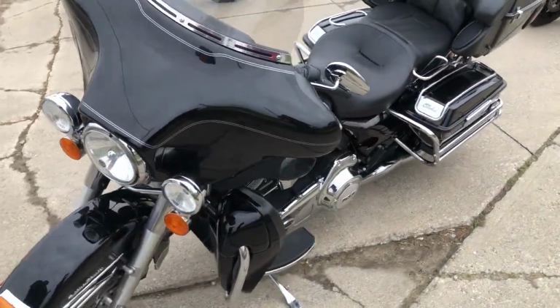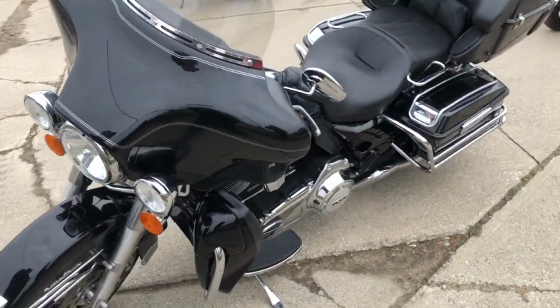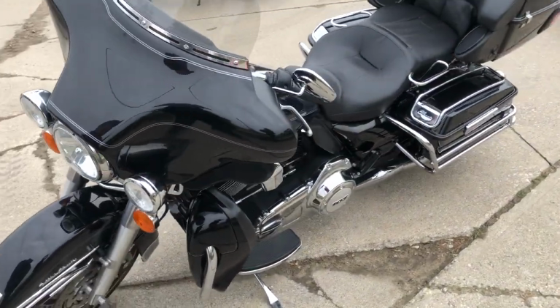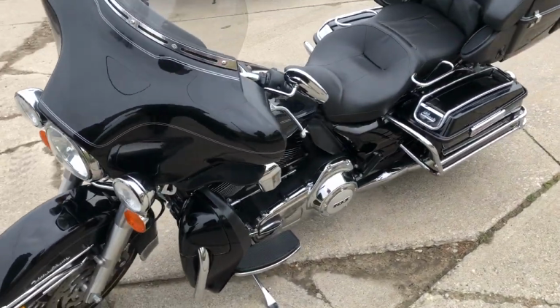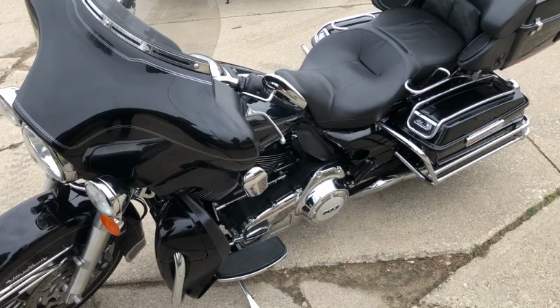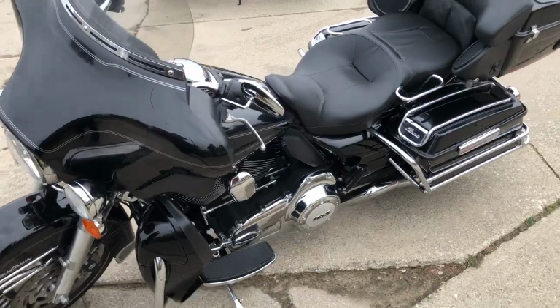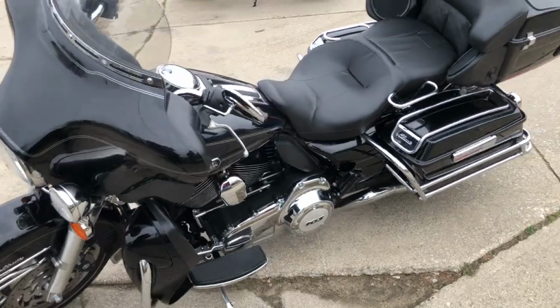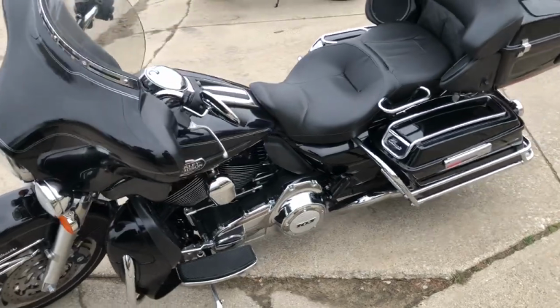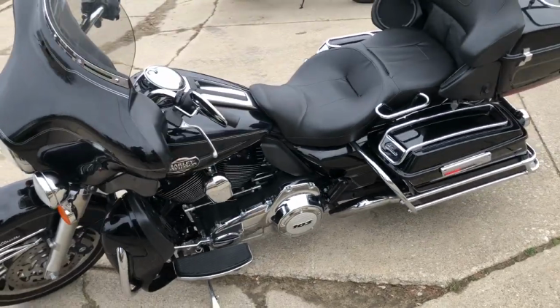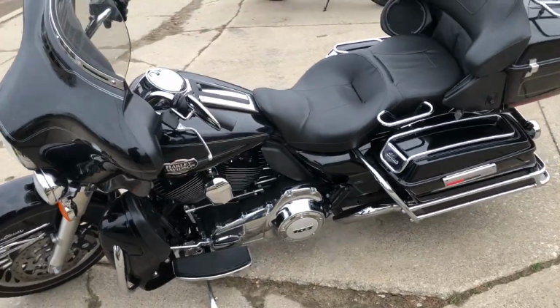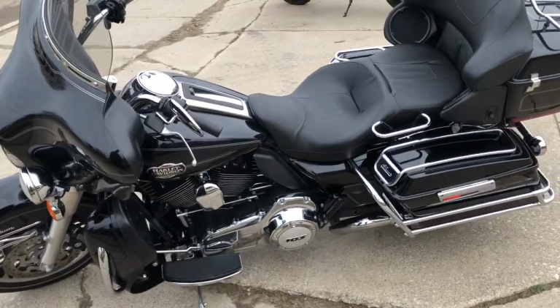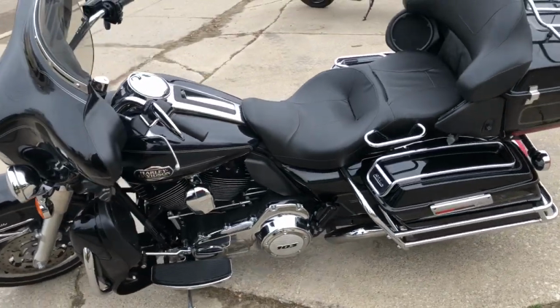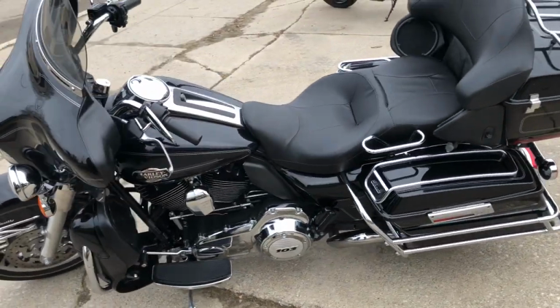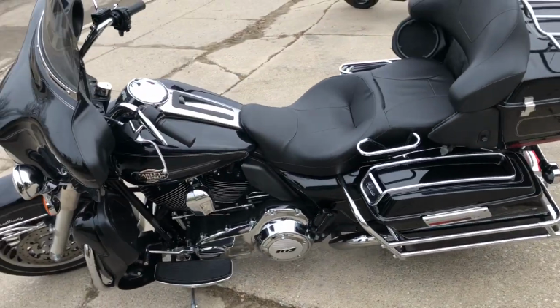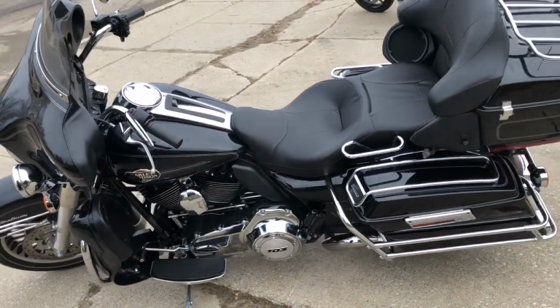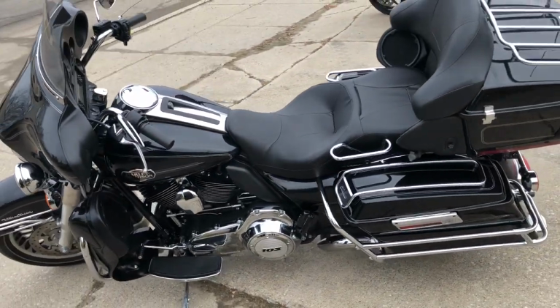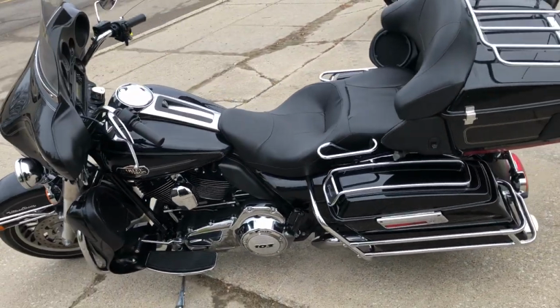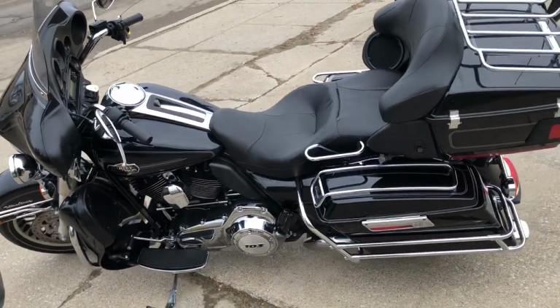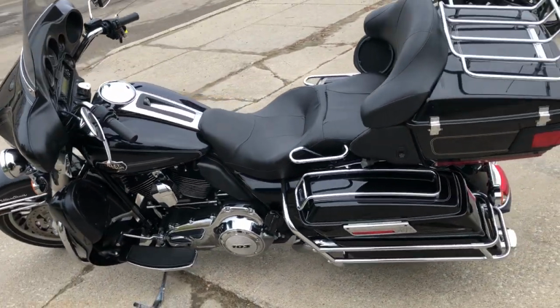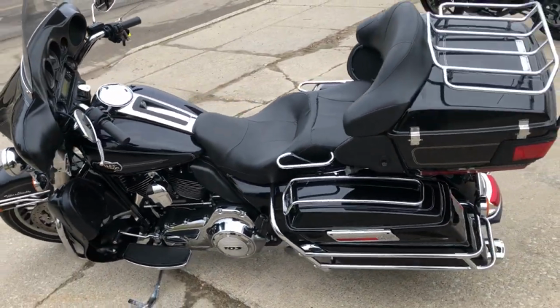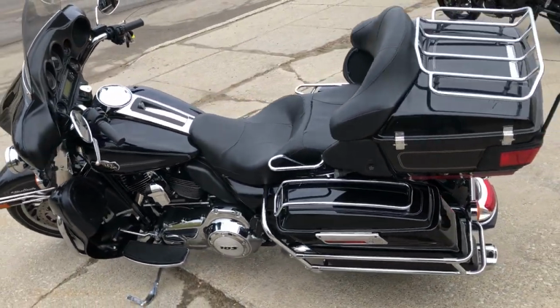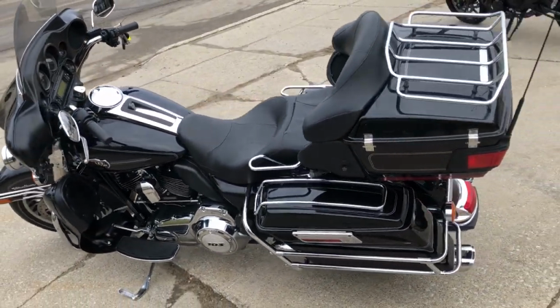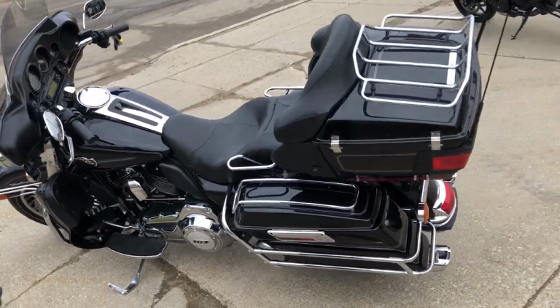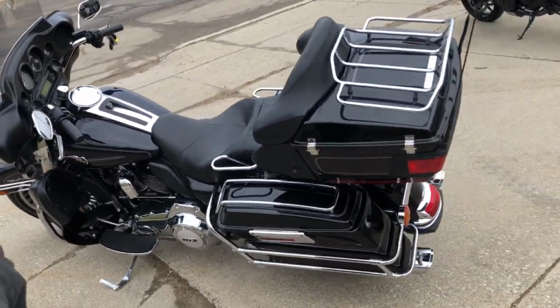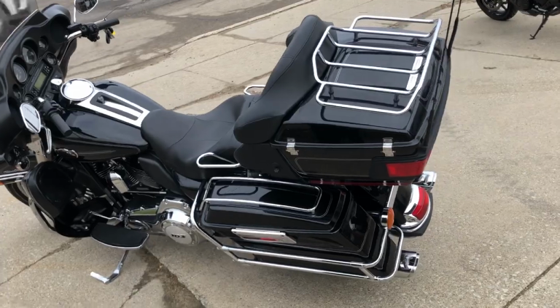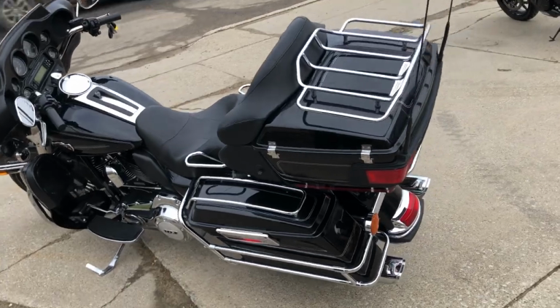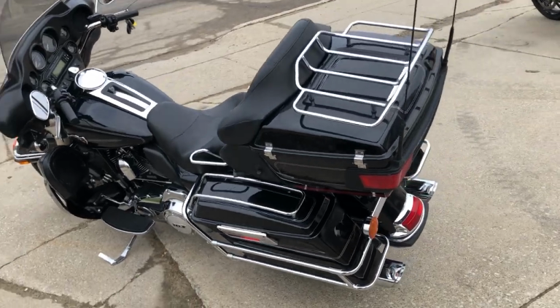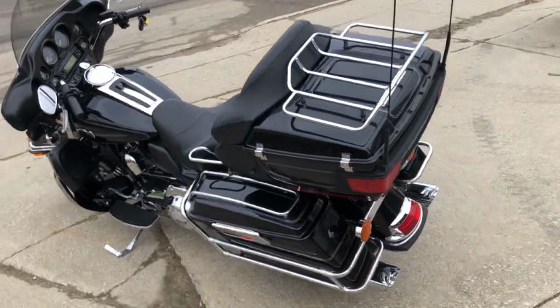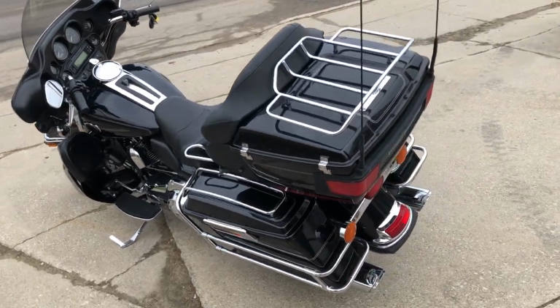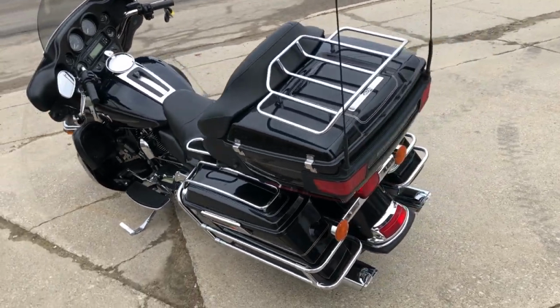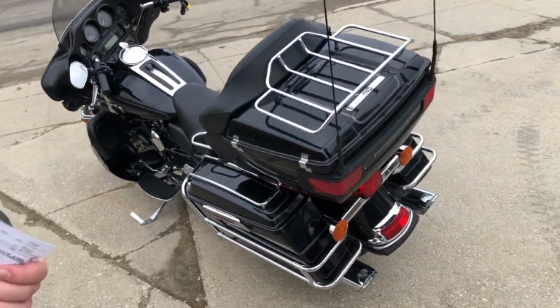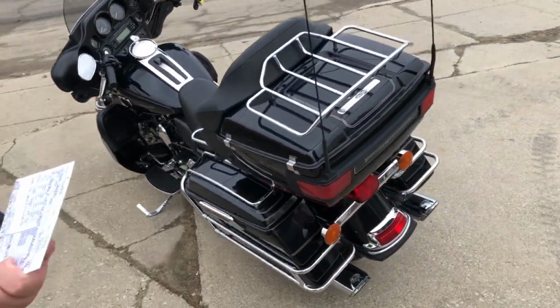Chrome shines bright. Stage 1 kit, Screamin' Eagle intake, dual Vance and Hines exhaust. This Harley runs strong, just serviced at the dealership, ready to hit the road.